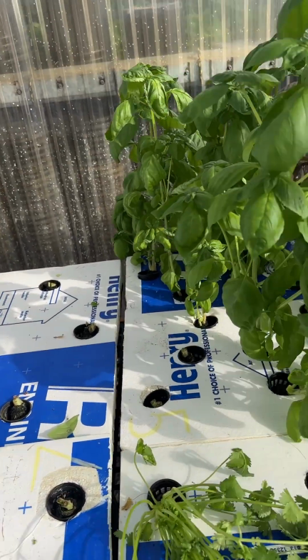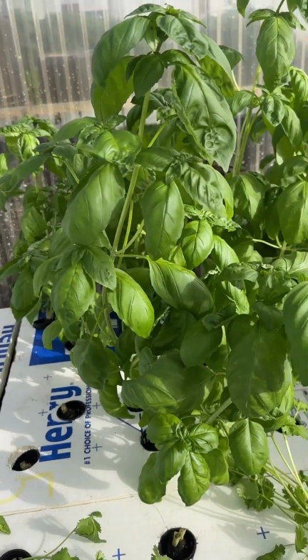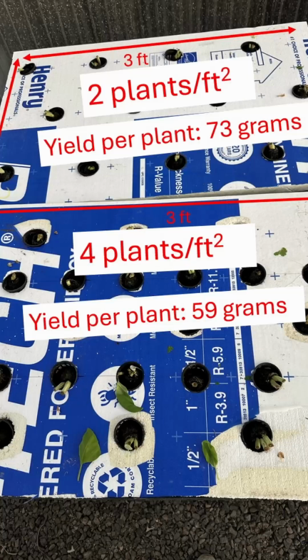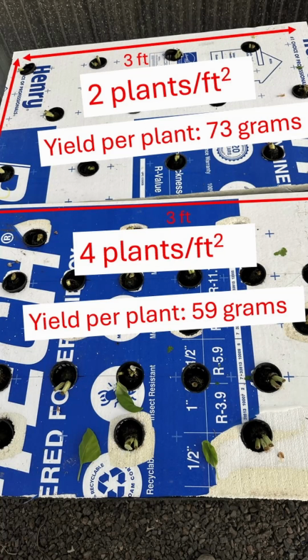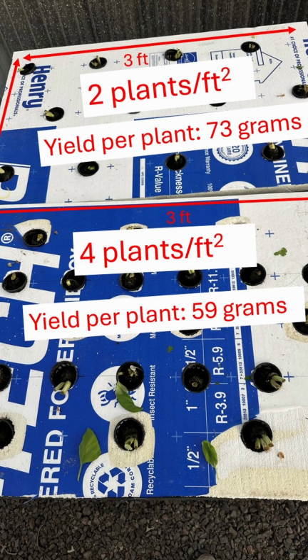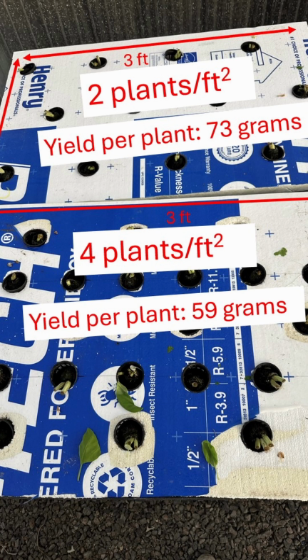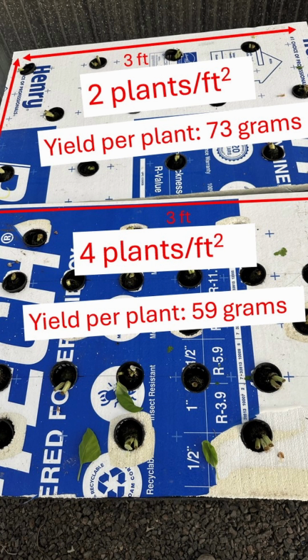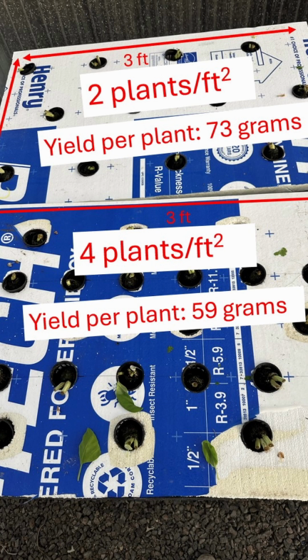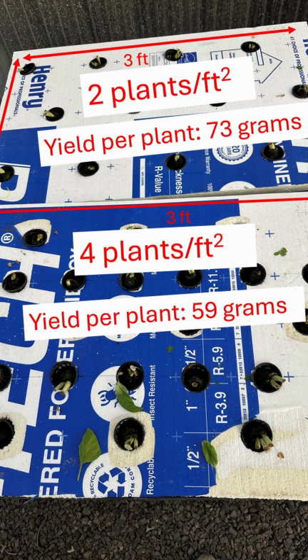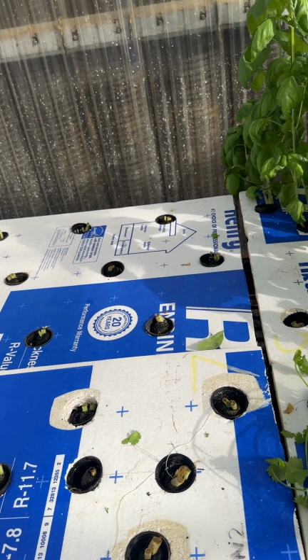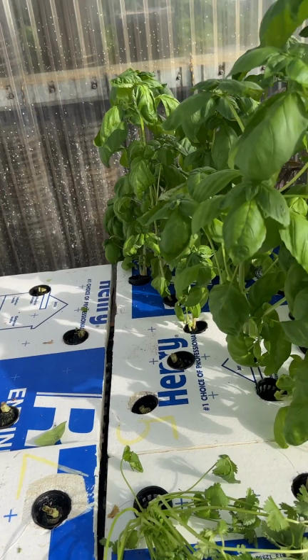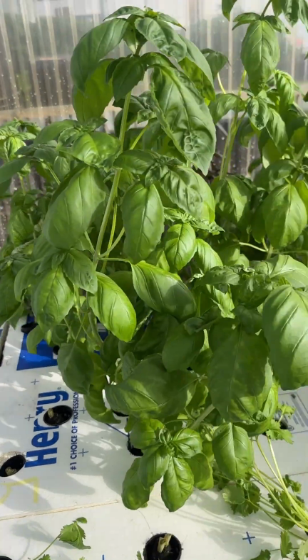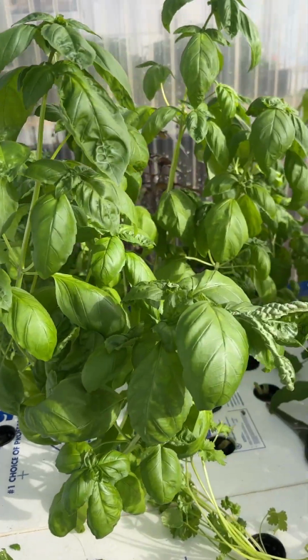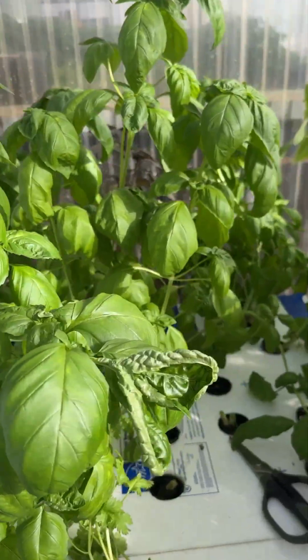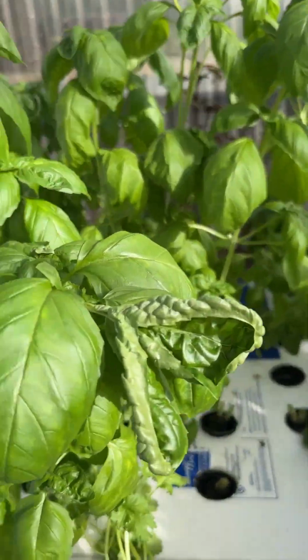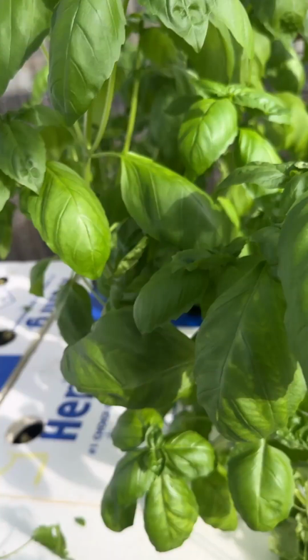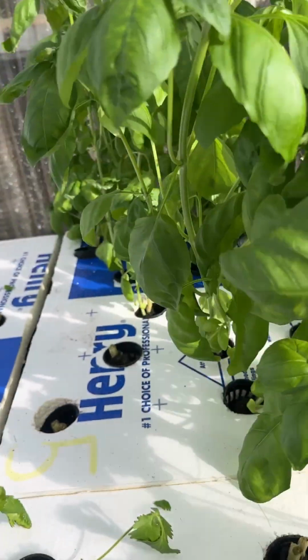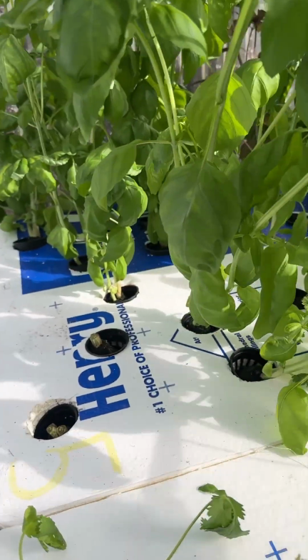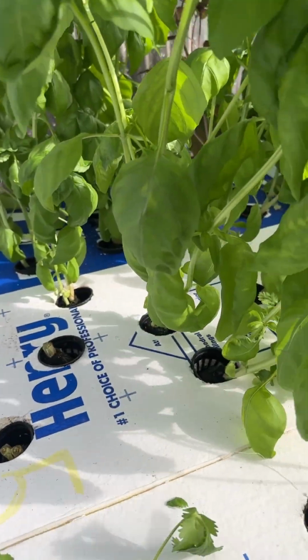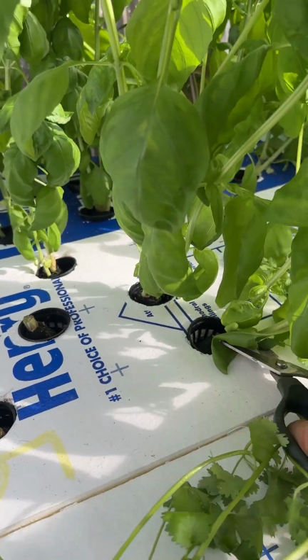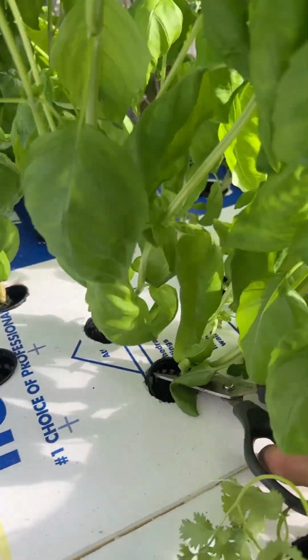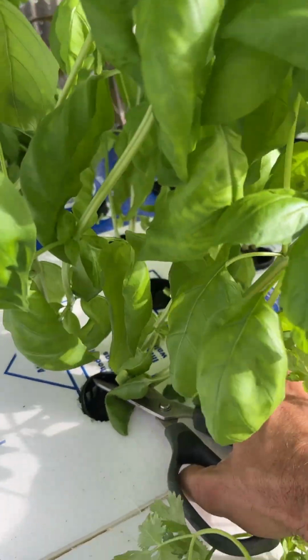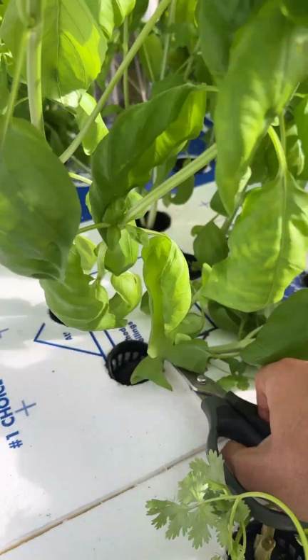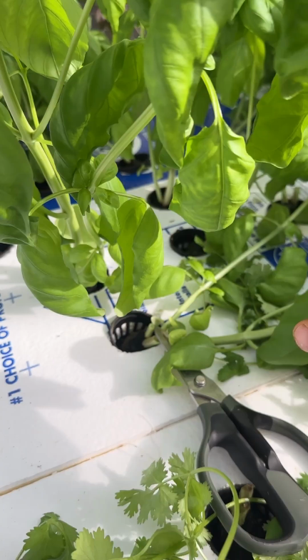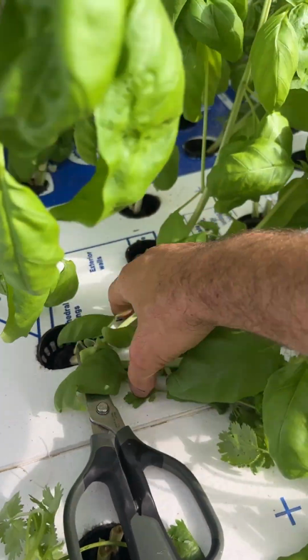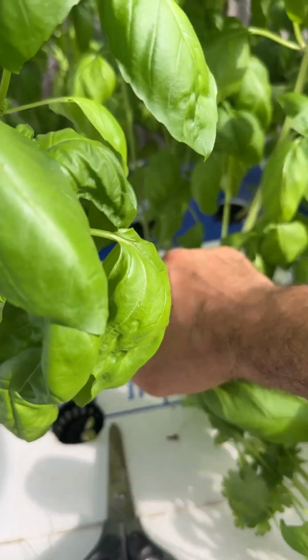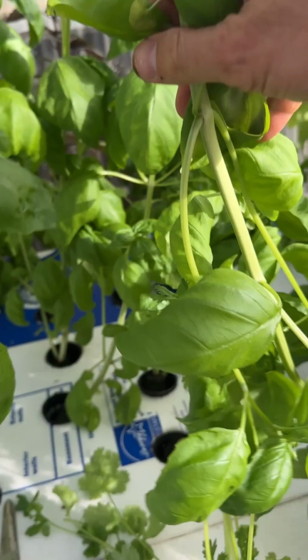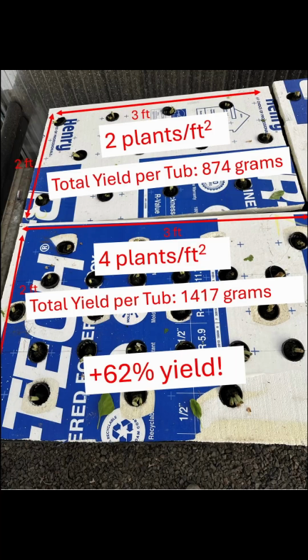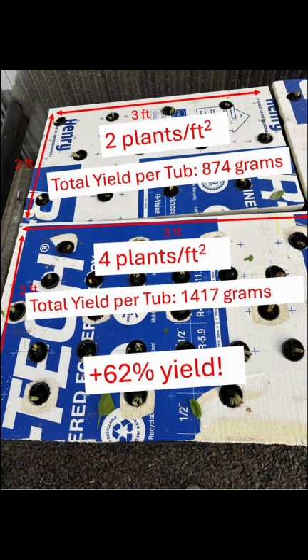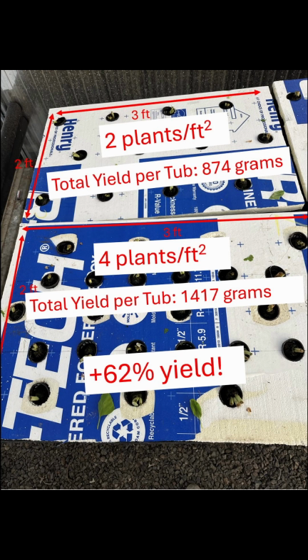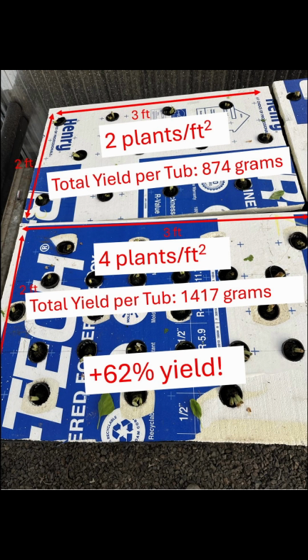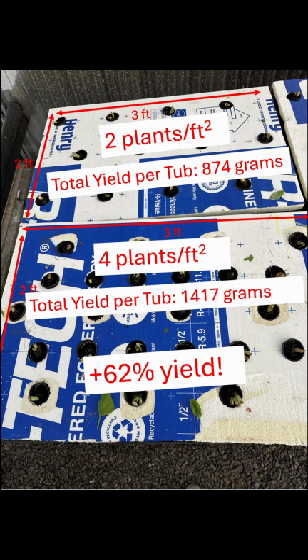I get an average weight per plant of 73 grams in the low density tubs and 59 grams in the high density tubs. But I have twice as many plants, so I'm increasing the yield by 62%.